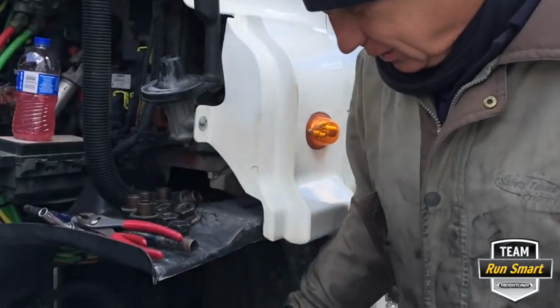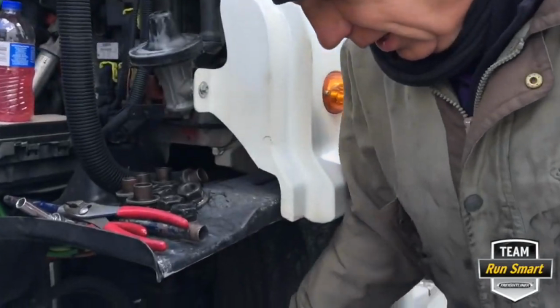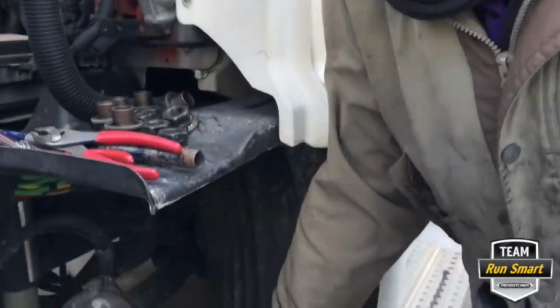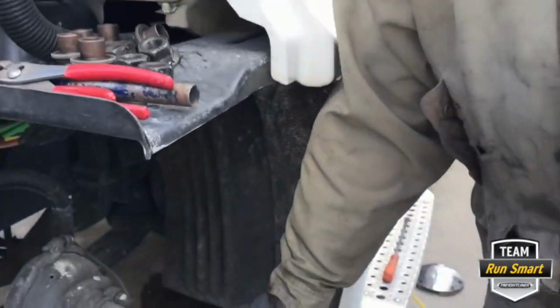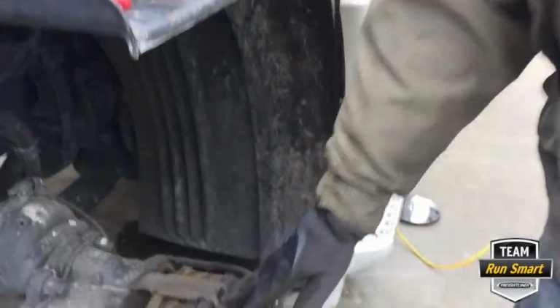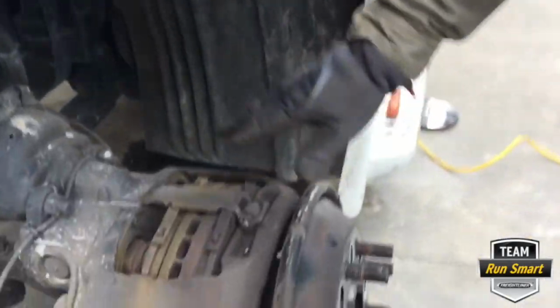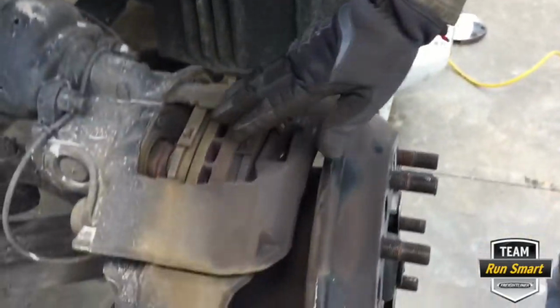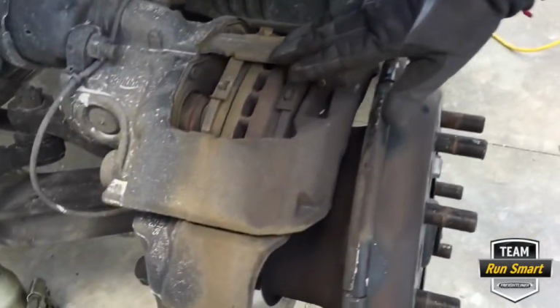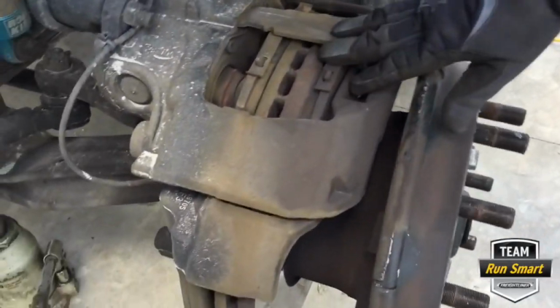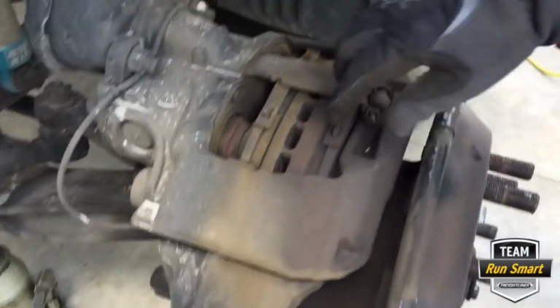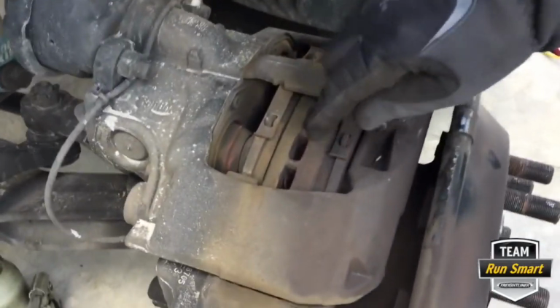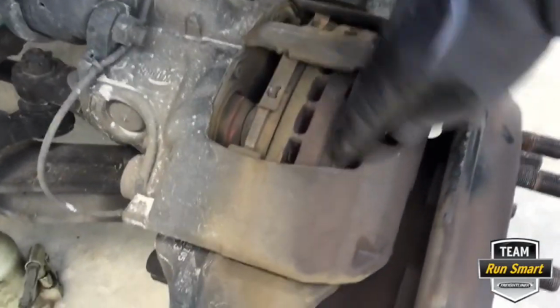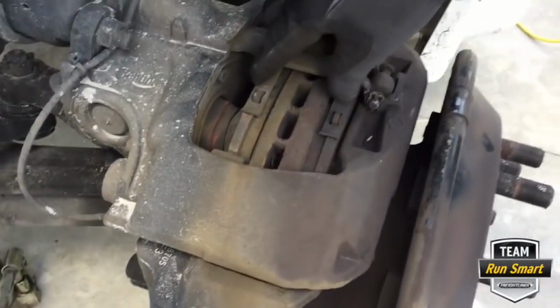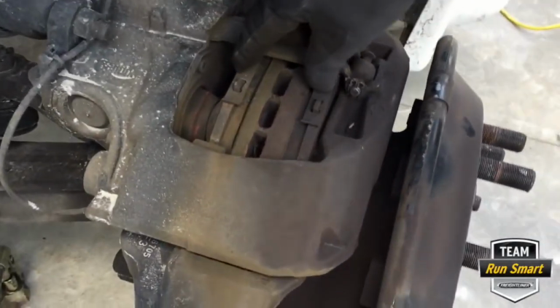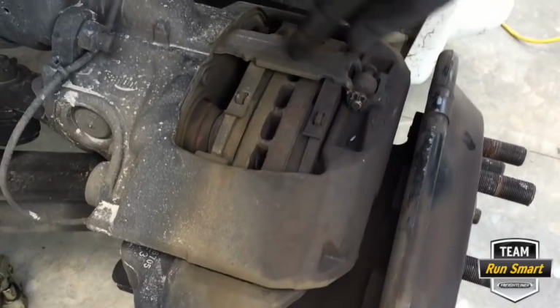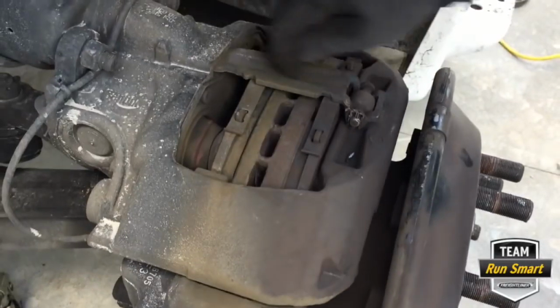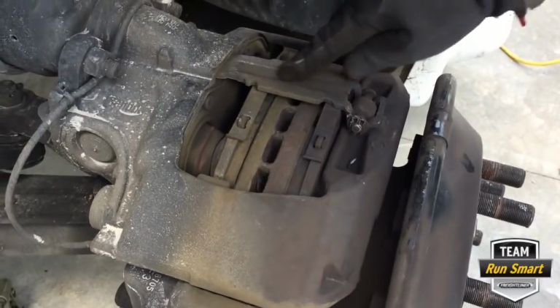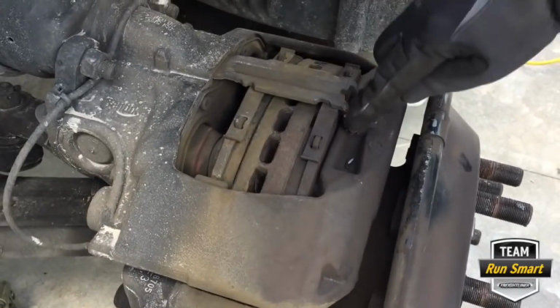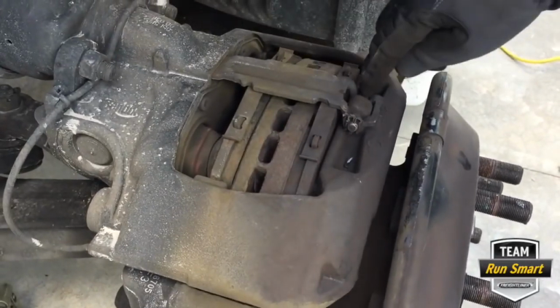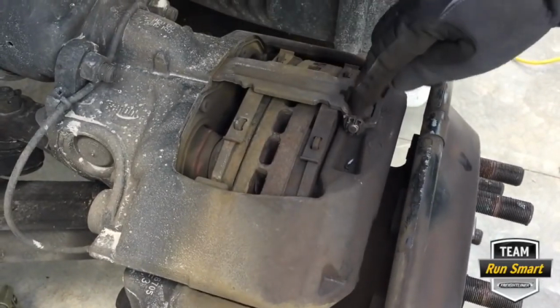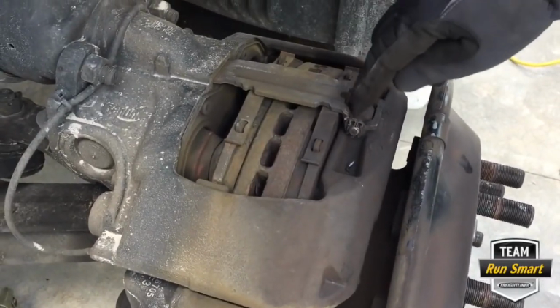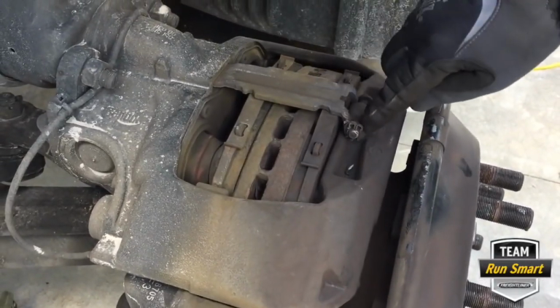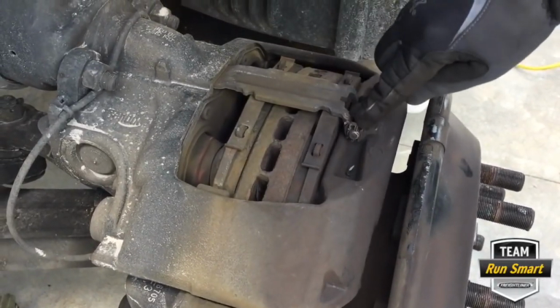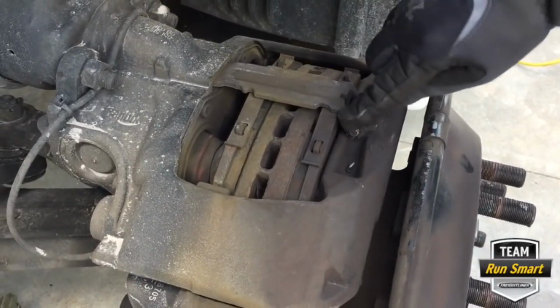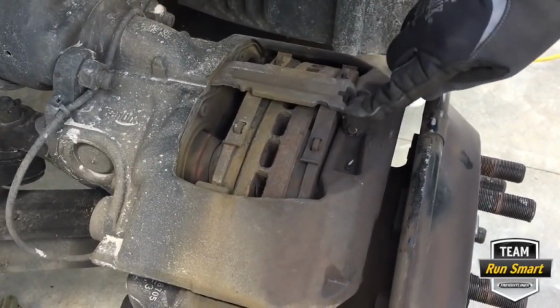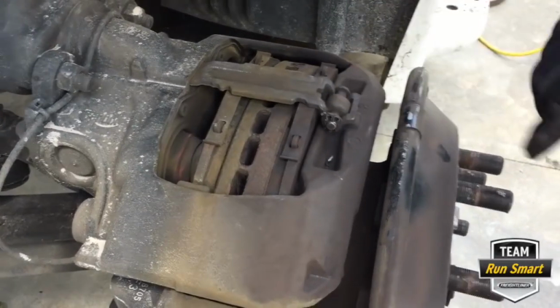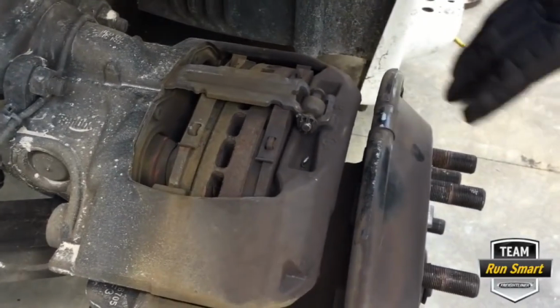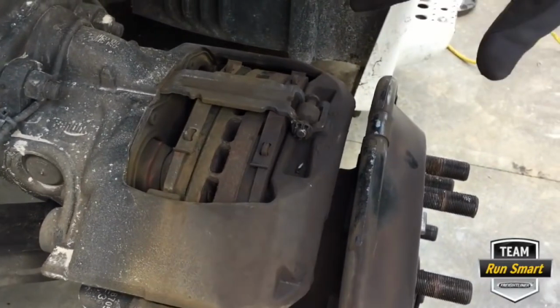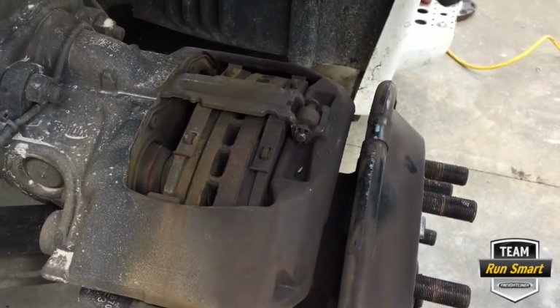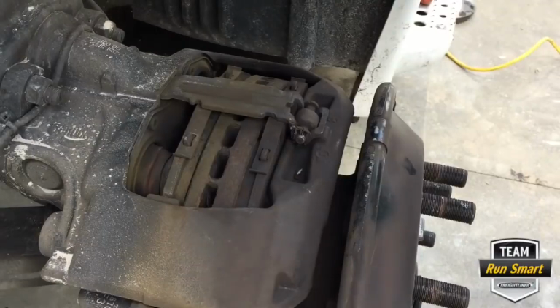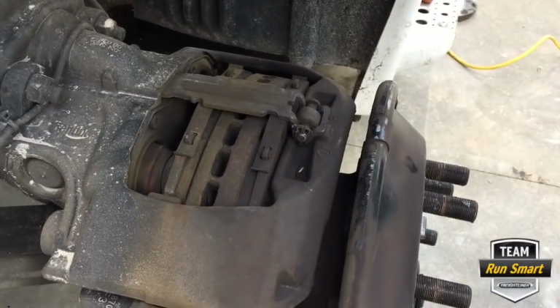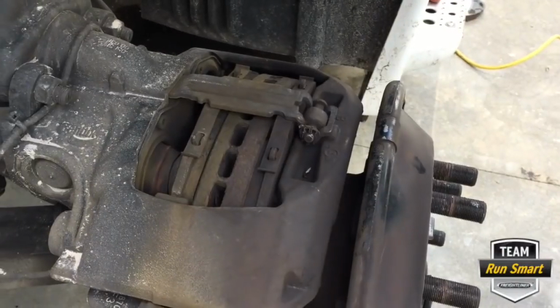So here it is. When you get a brake kit, it comes with pads, the springs, this bar, the pin, the washer, and the keeper. Super simple to change.